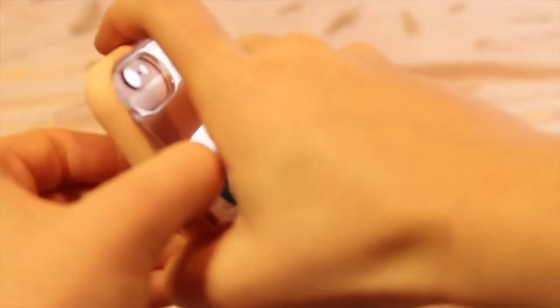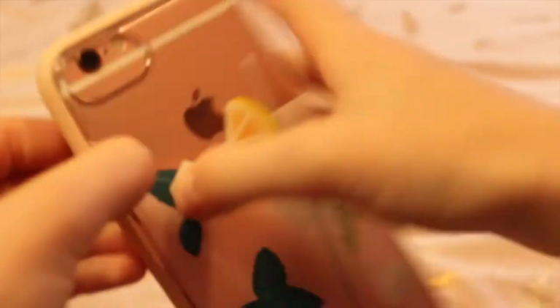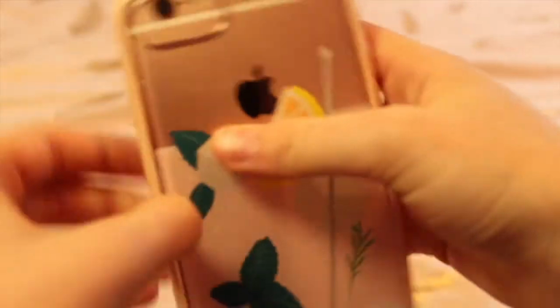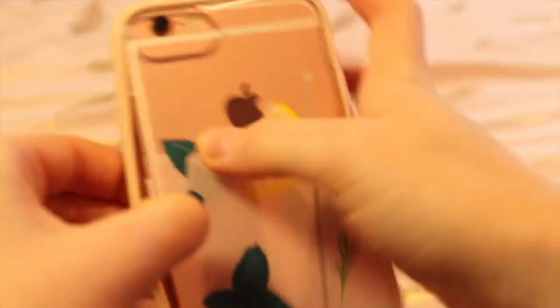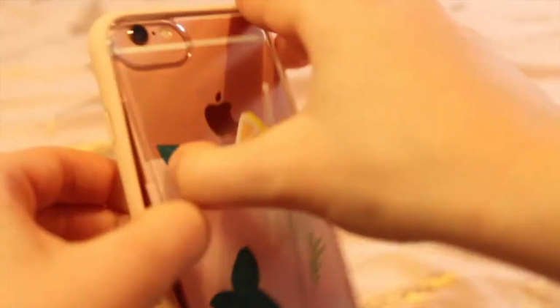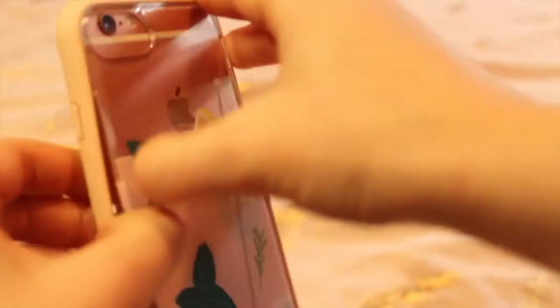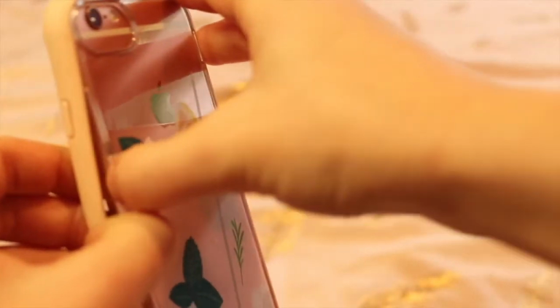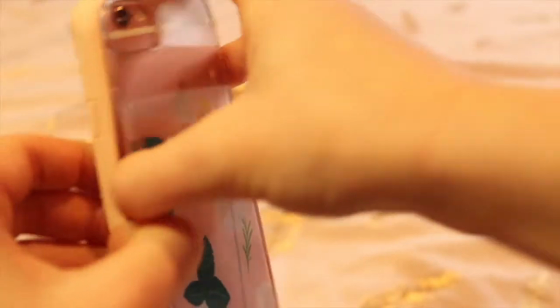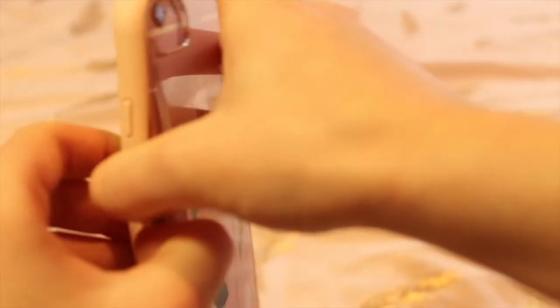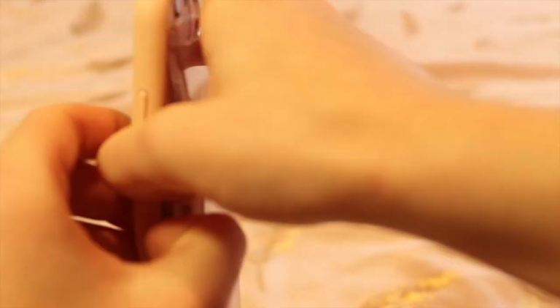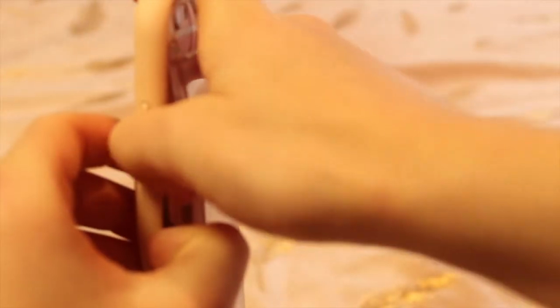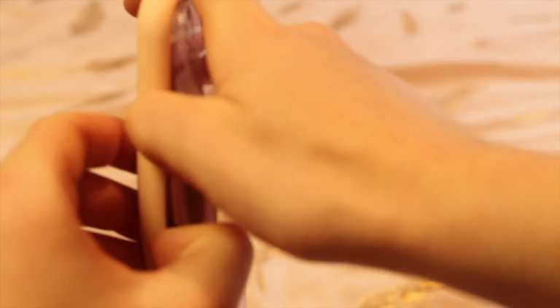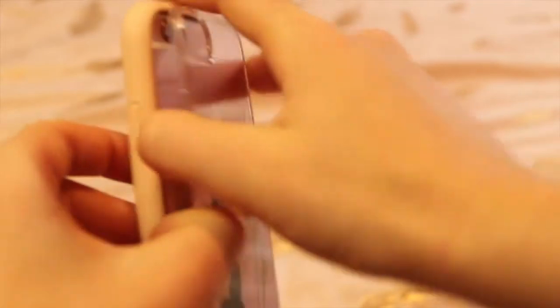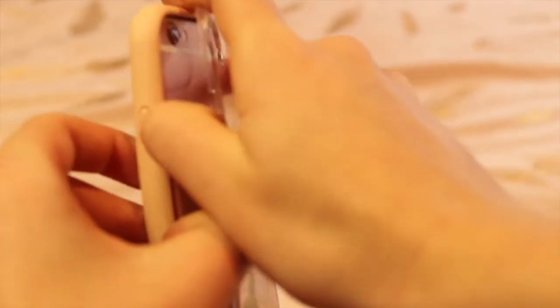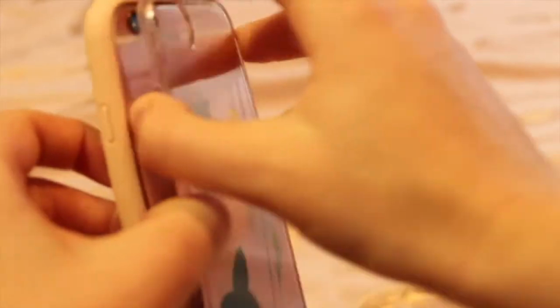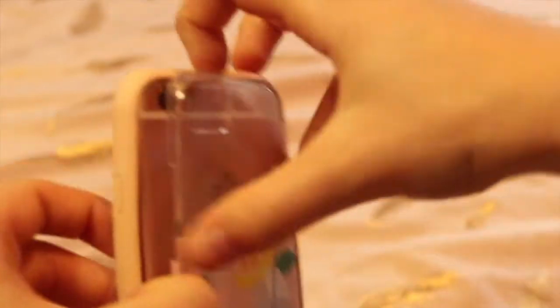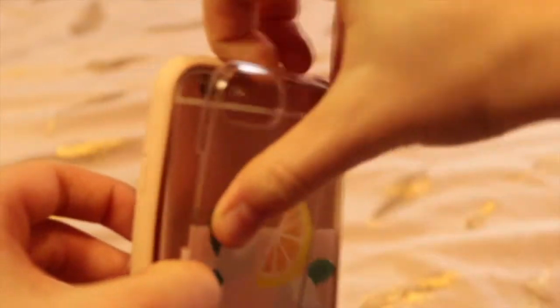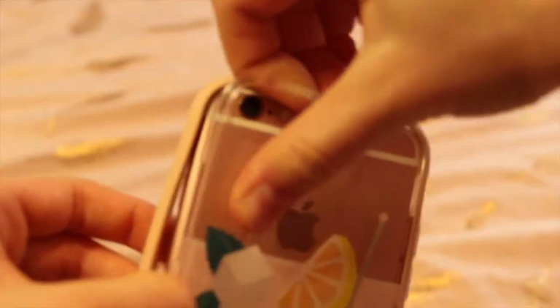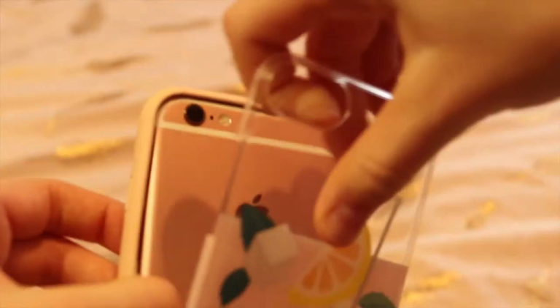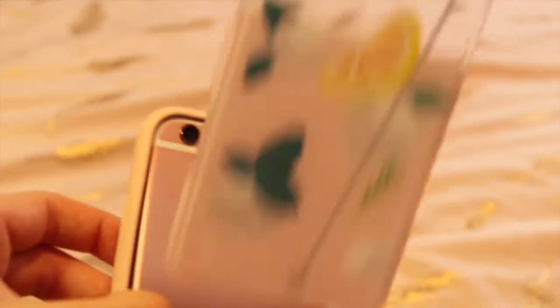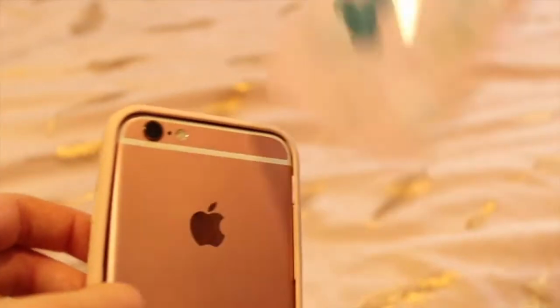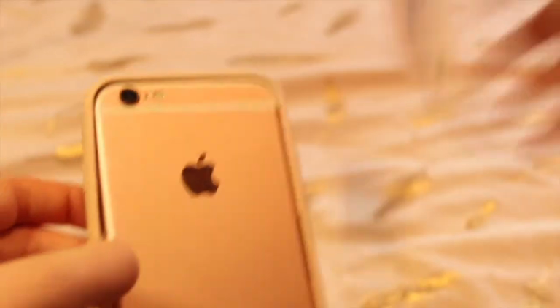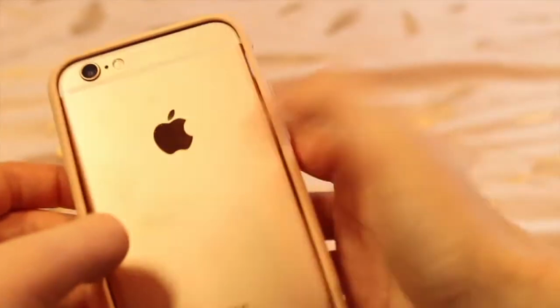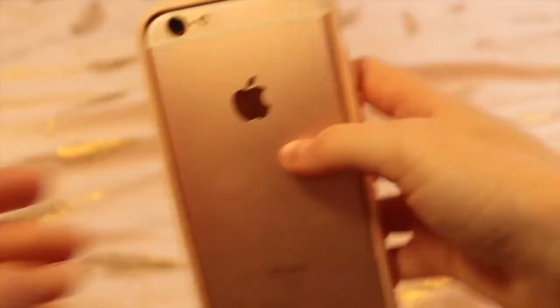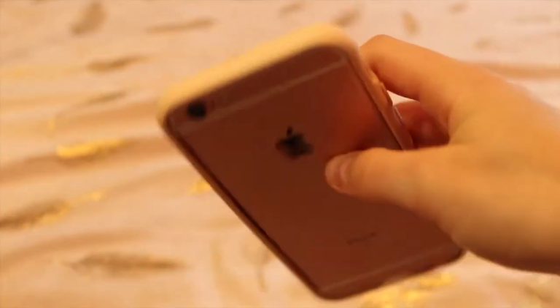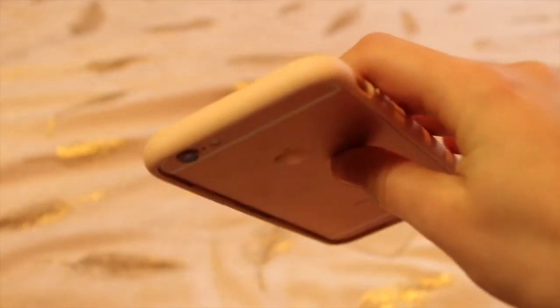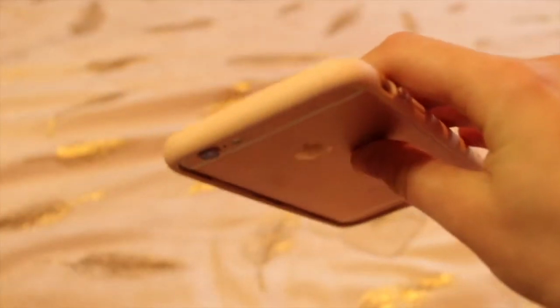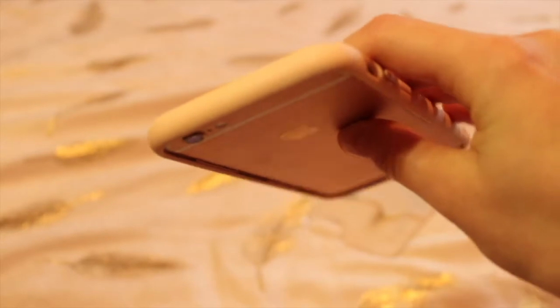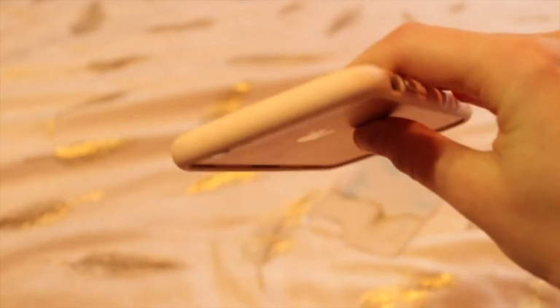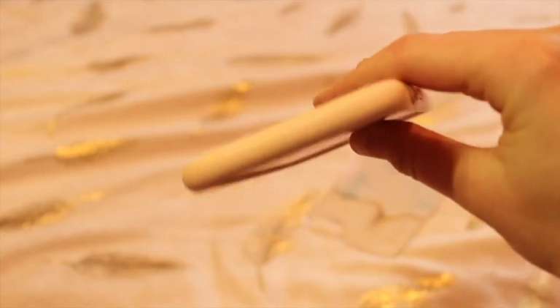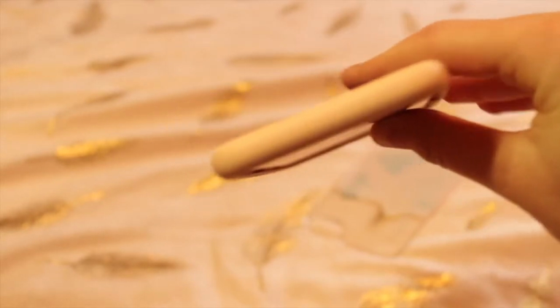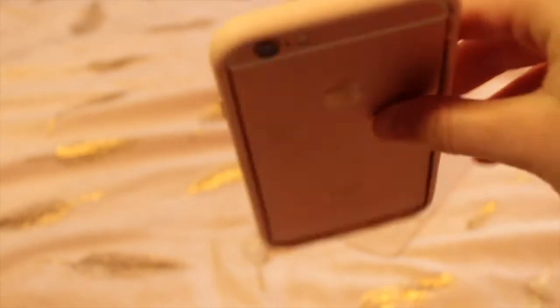So you take it off like this, and then you can add a new one onto your phone. This part here is the frame.